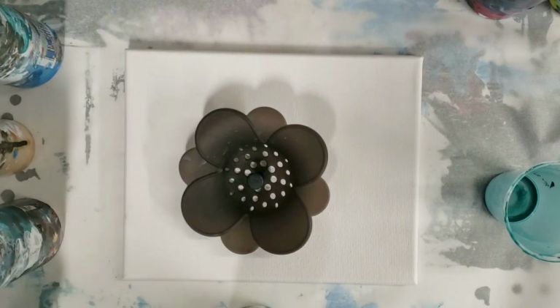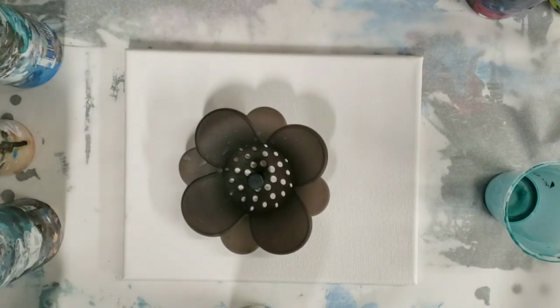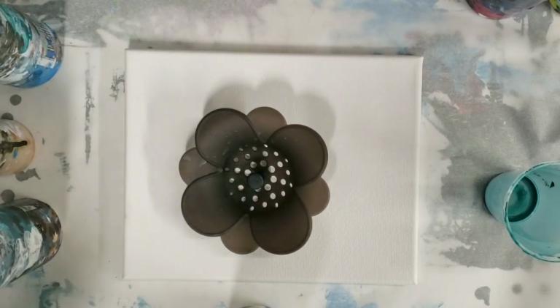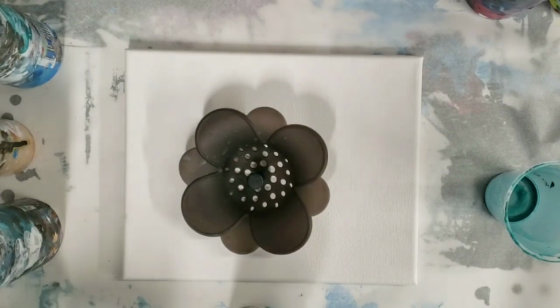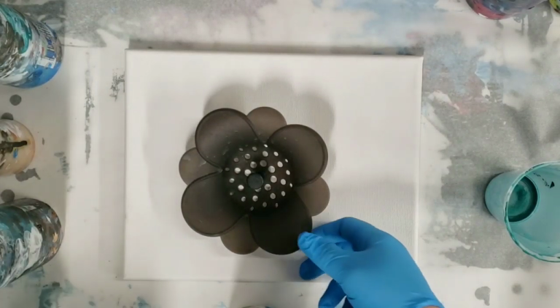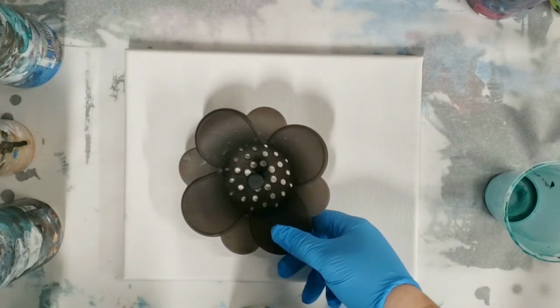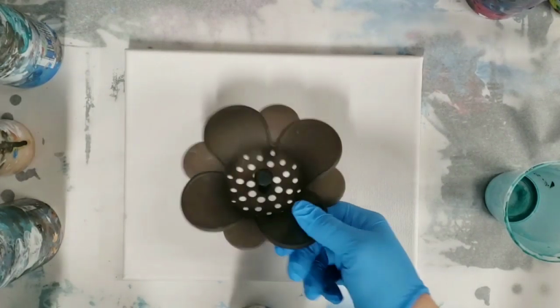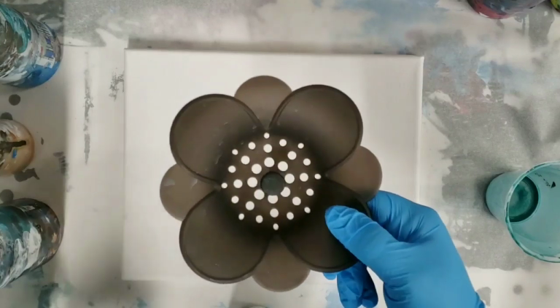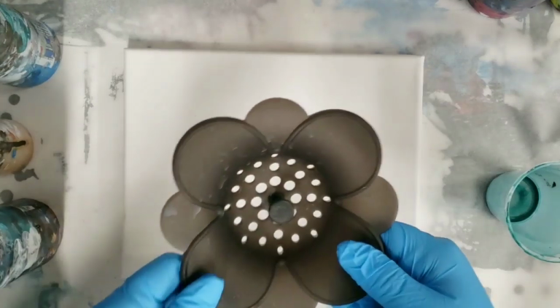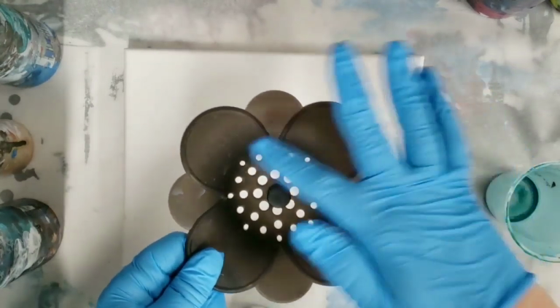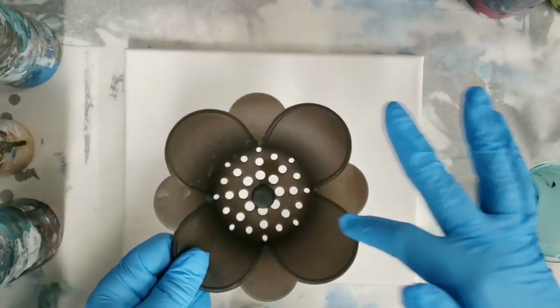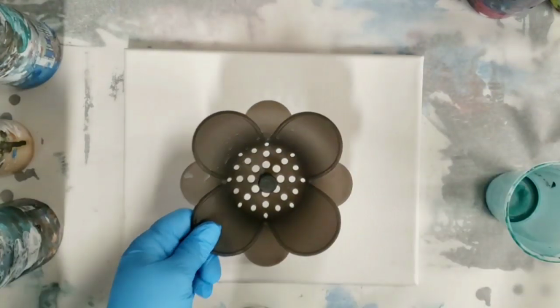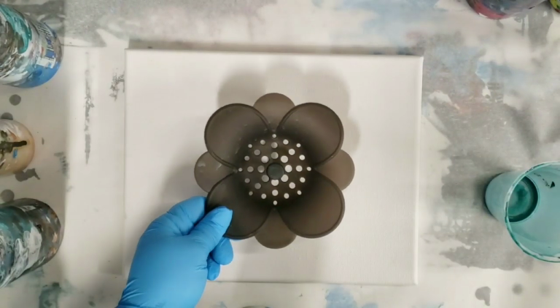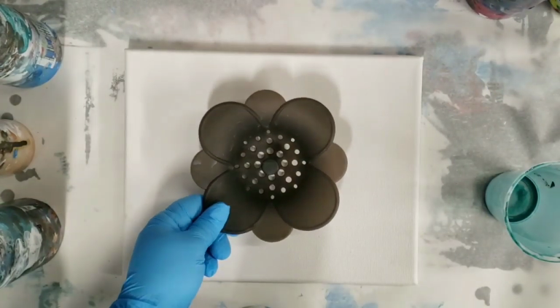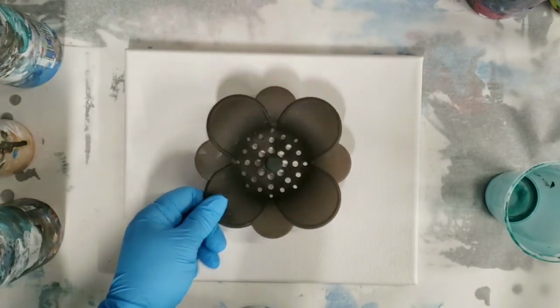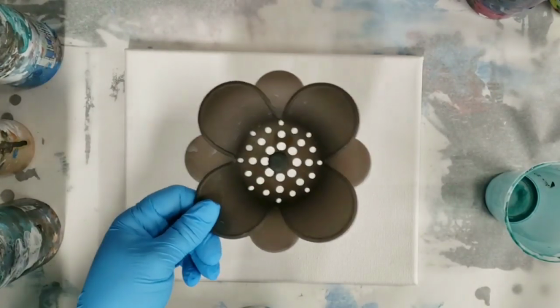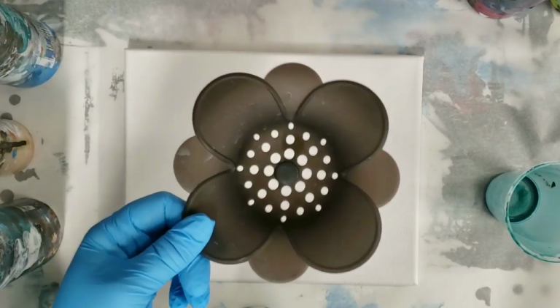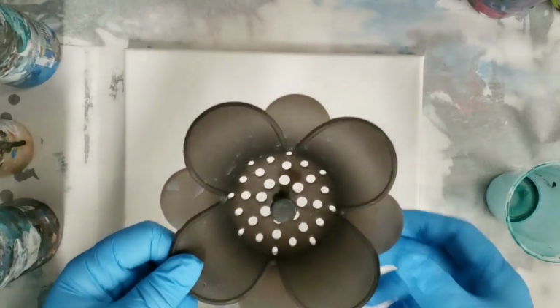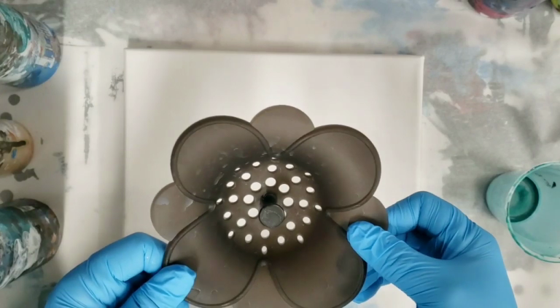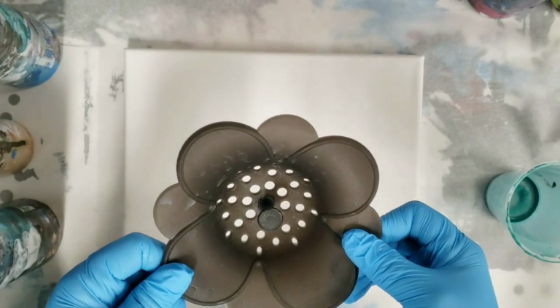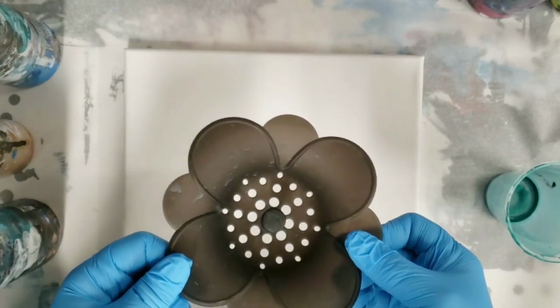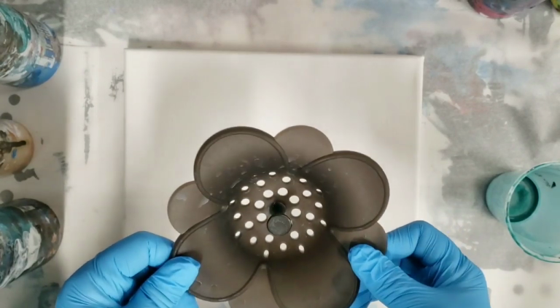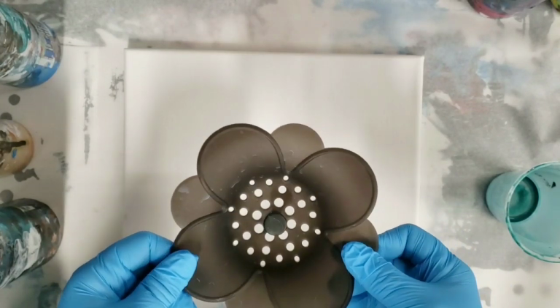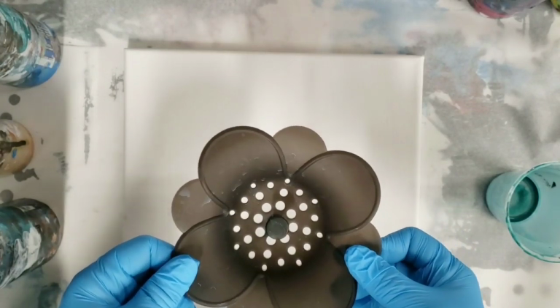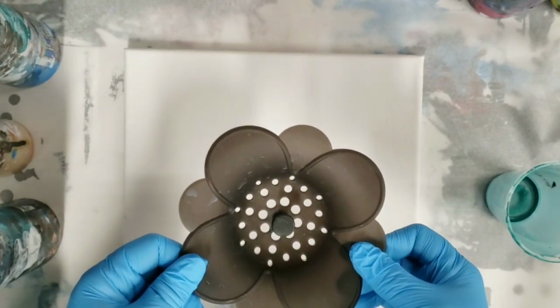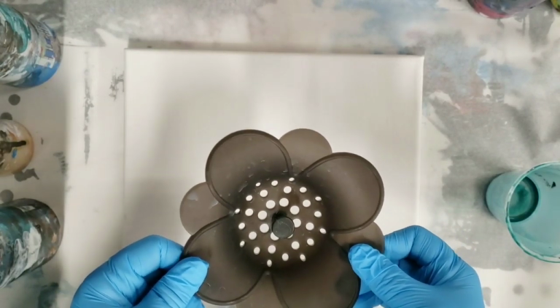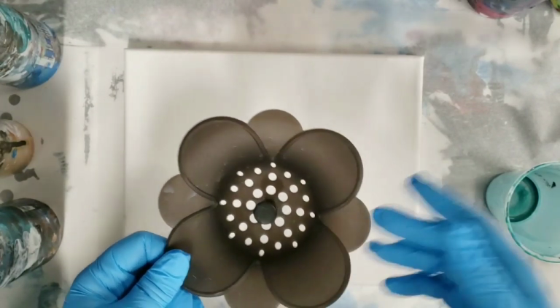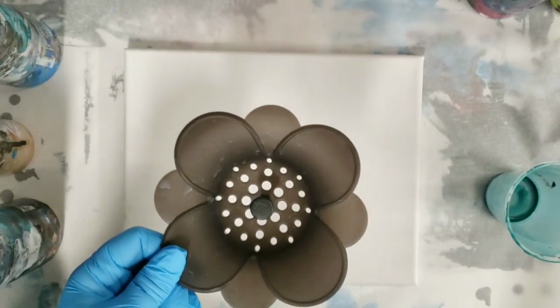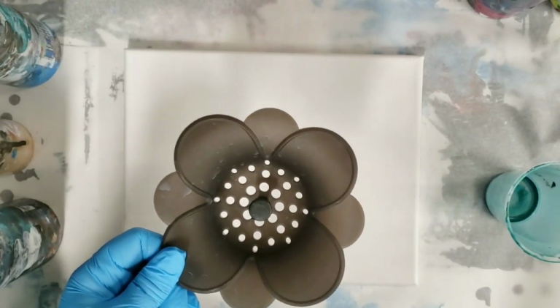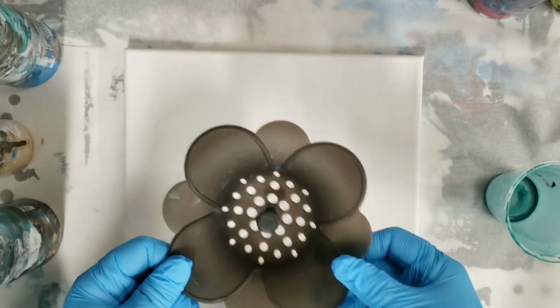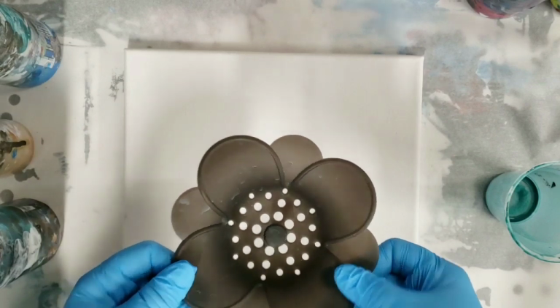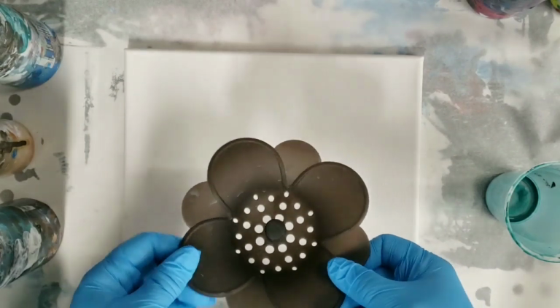Hey guys, Mixed Media Girl here. So in the last video, I did an acrylic pour through a new strainer that I got. If you didn't see that video, I'm going to put it down in the description so you can check it out.